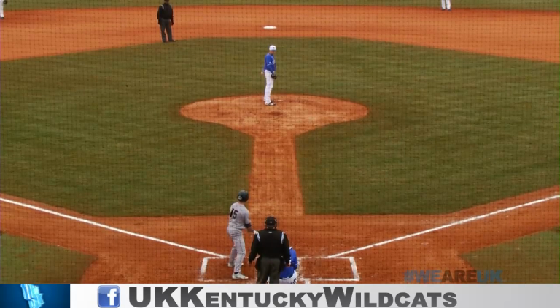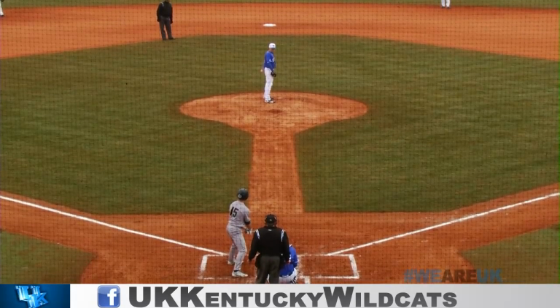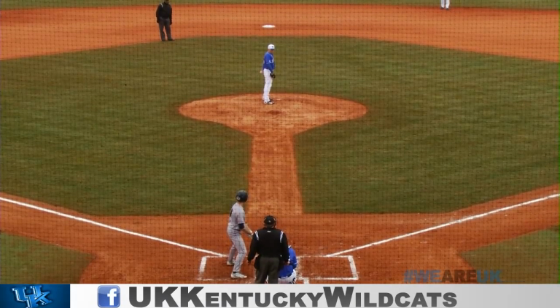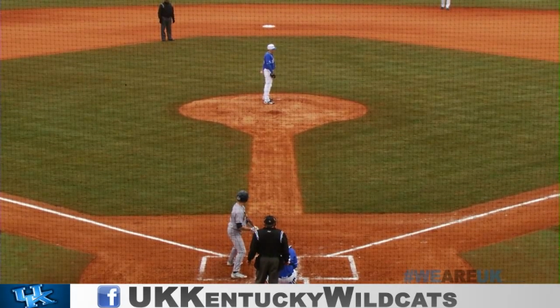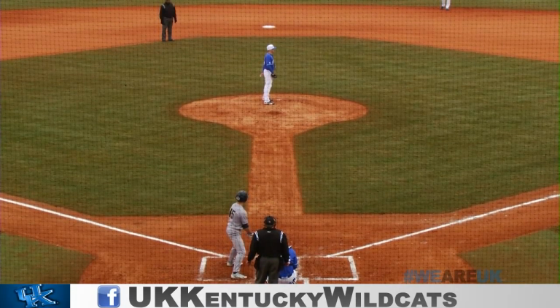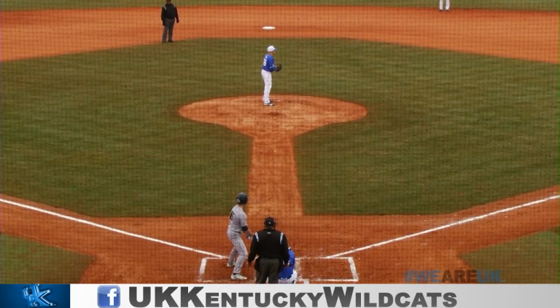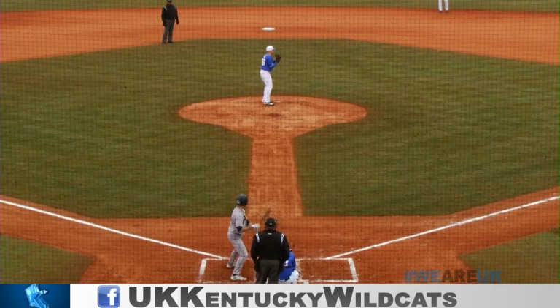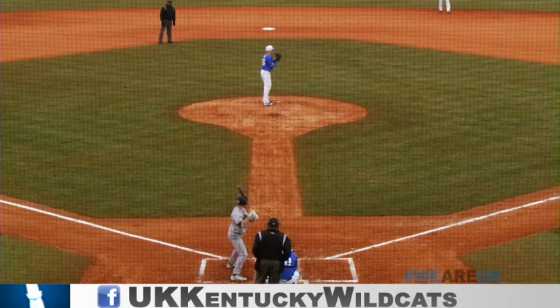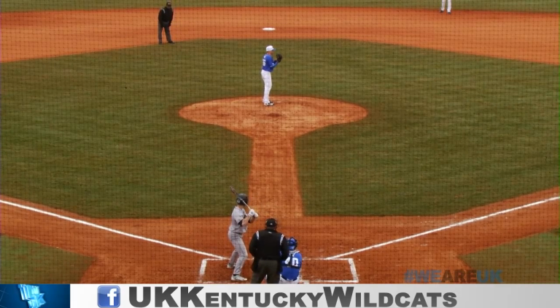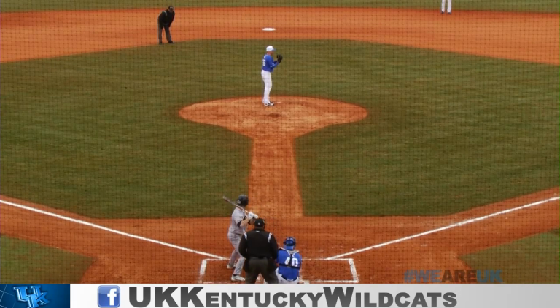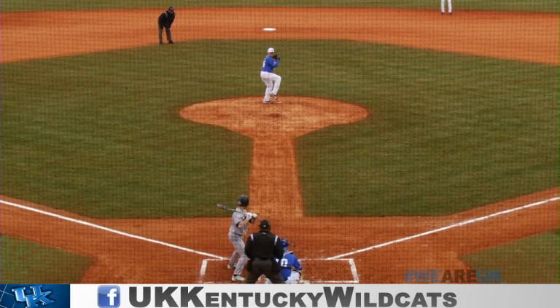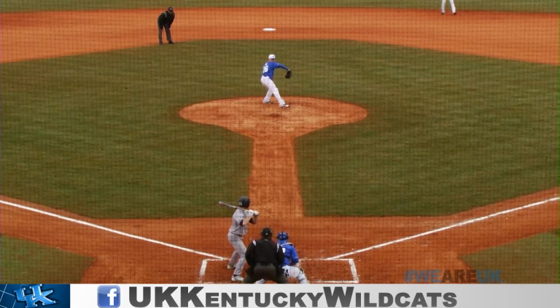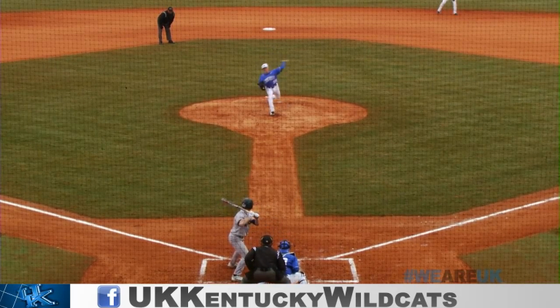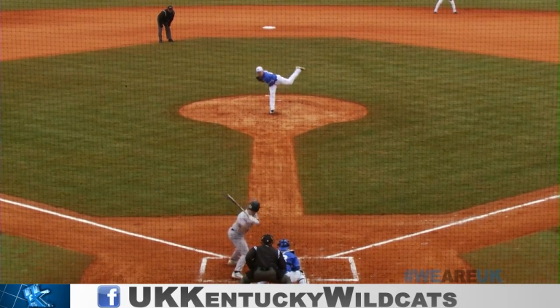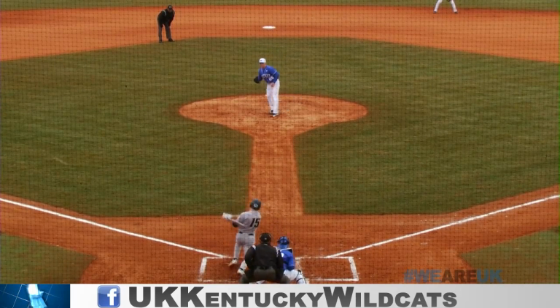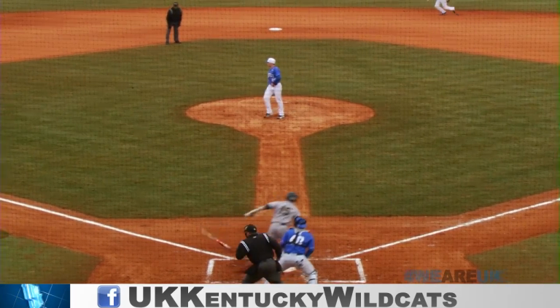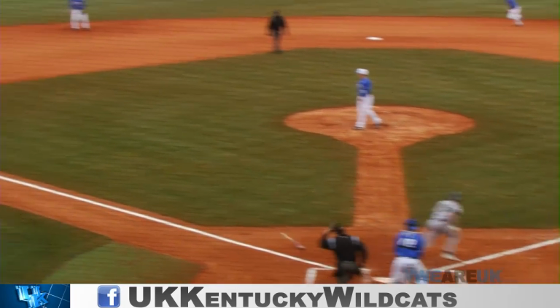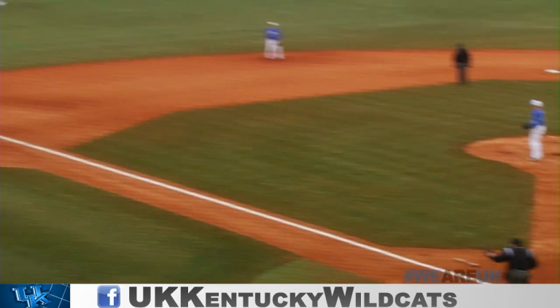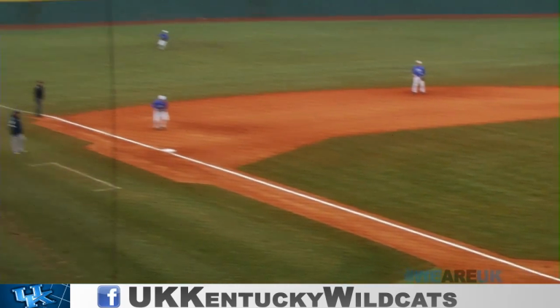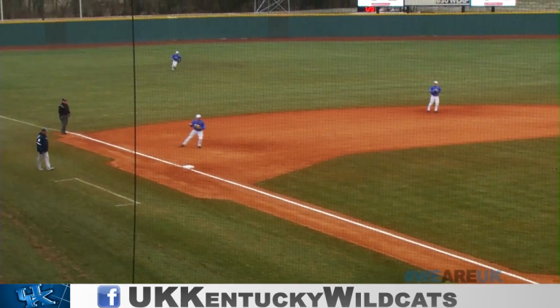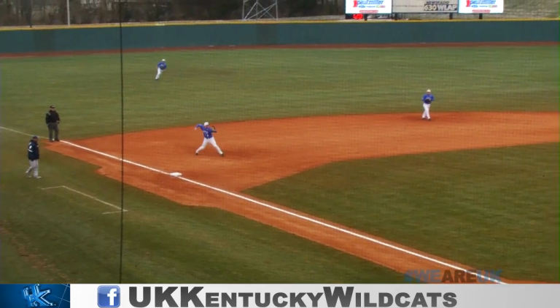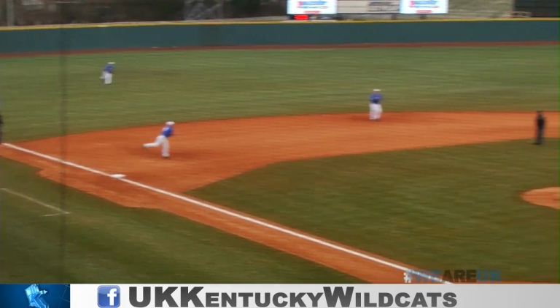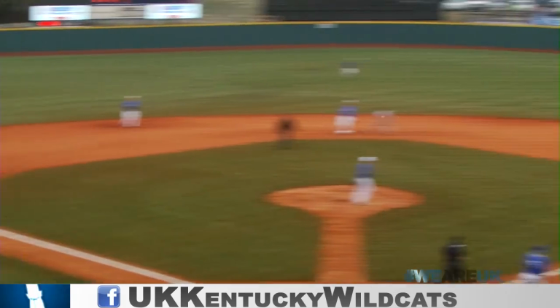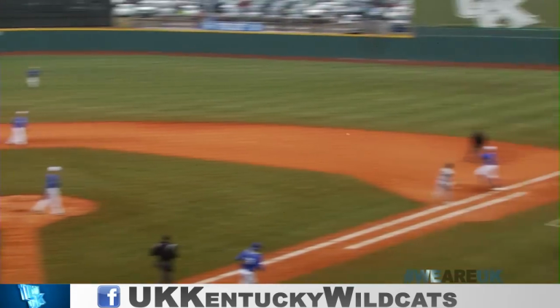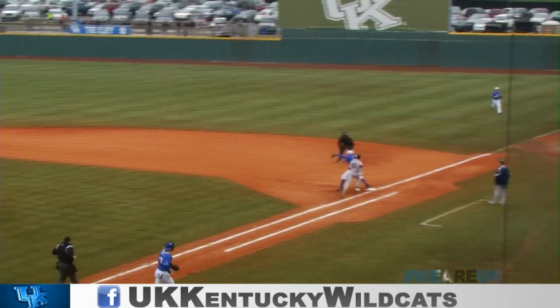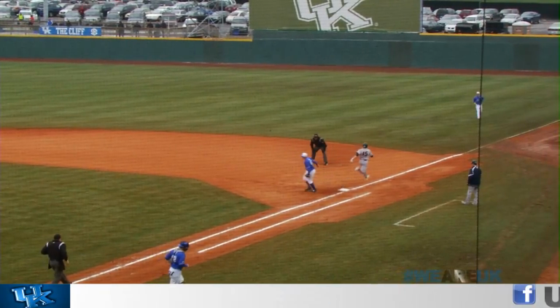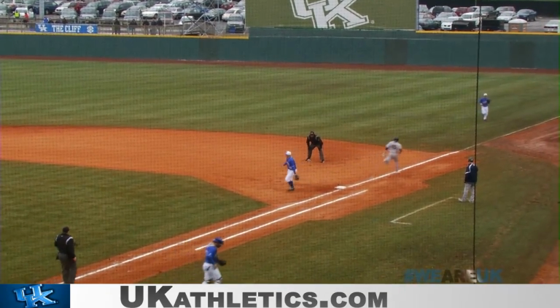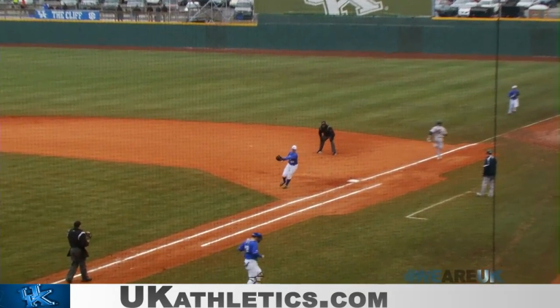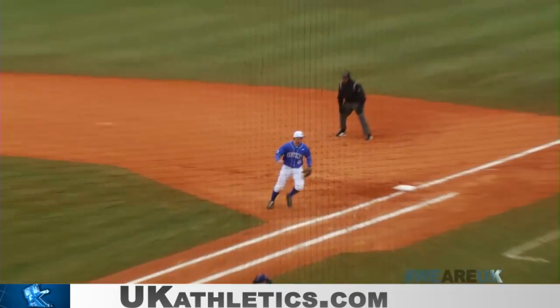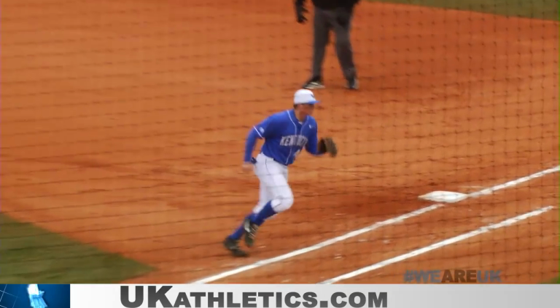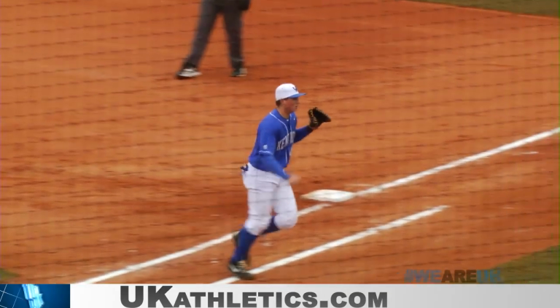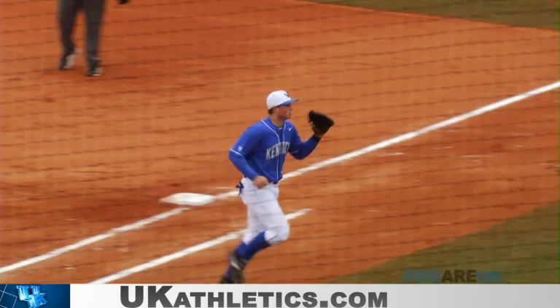Bernie continues to hold the runner over on the right corner. Coons on top of the line with a right-hander up at third, and they hit it right to him on one hop. Max has got it behind third, throws to first, and that's the top of the third.